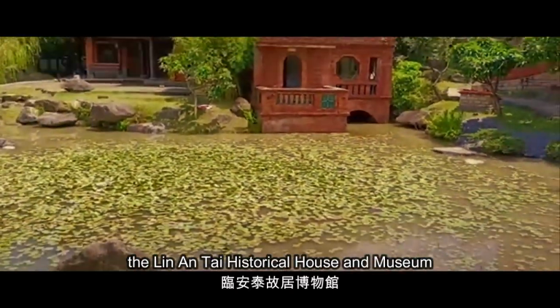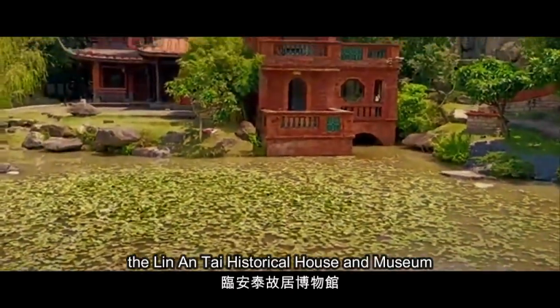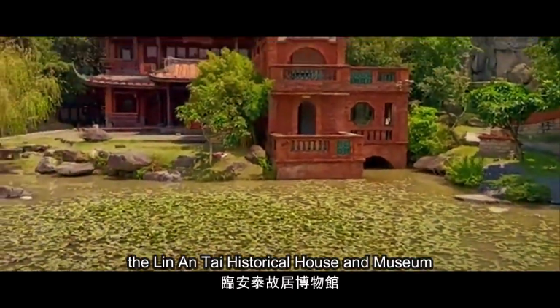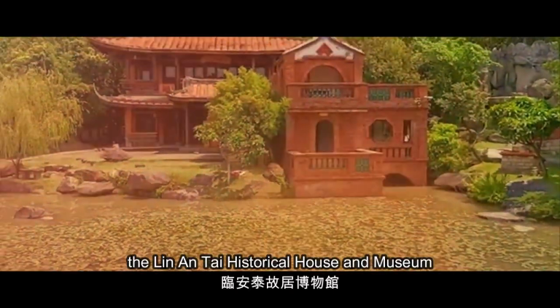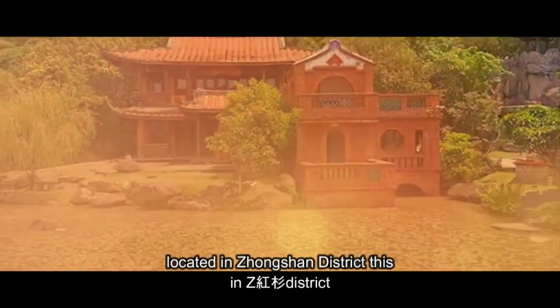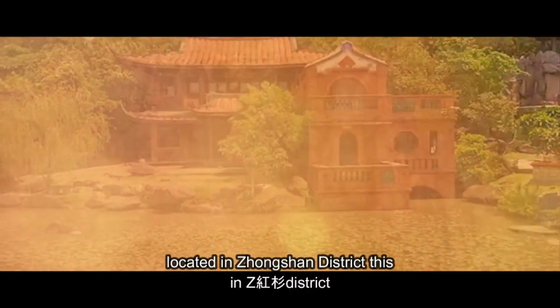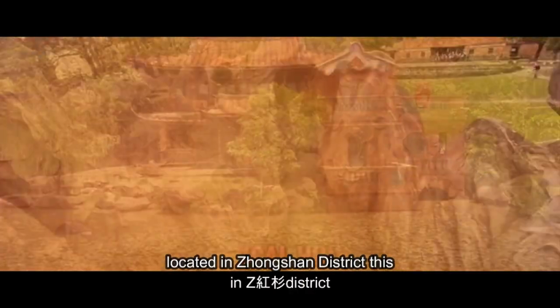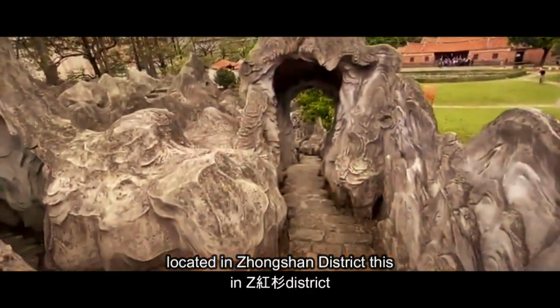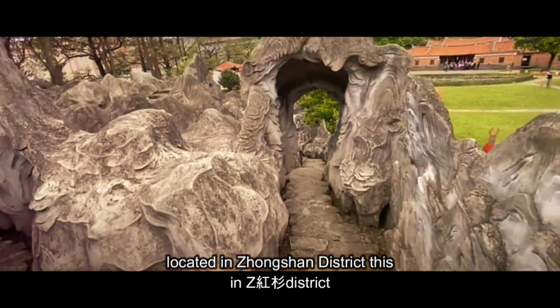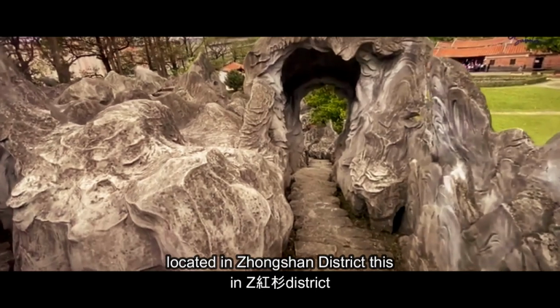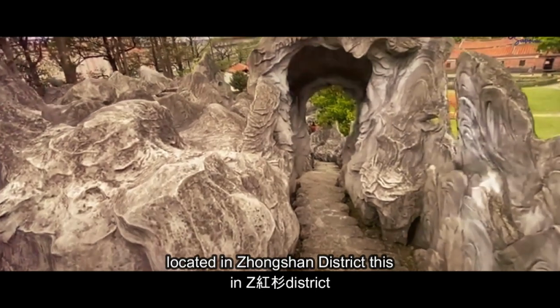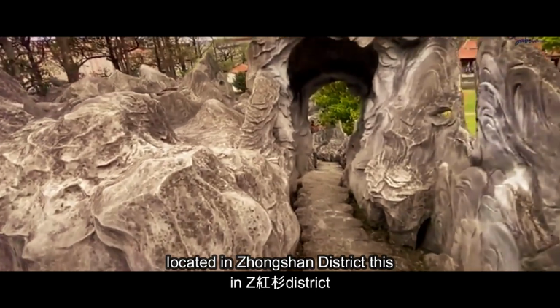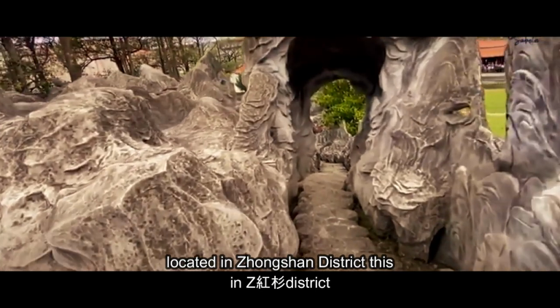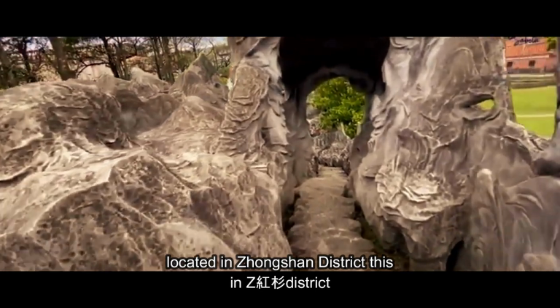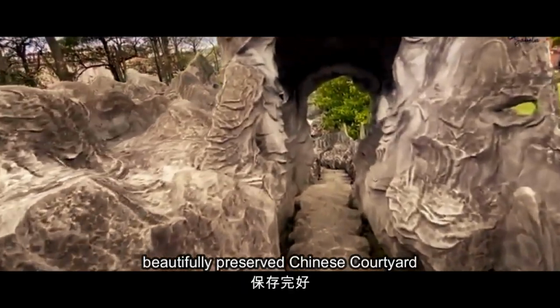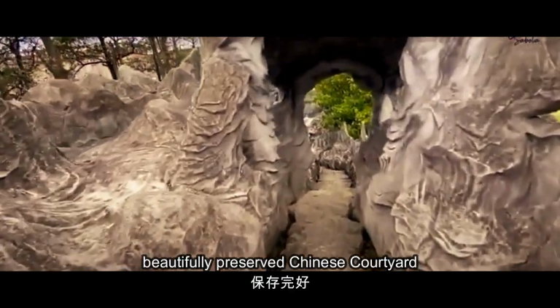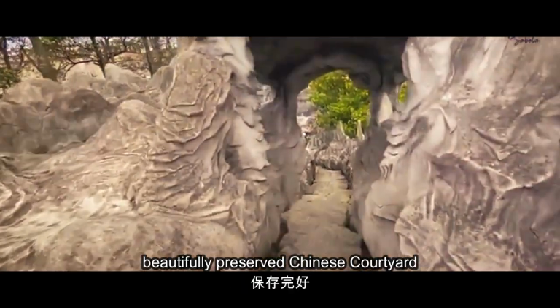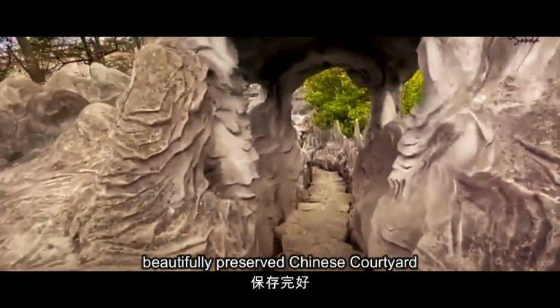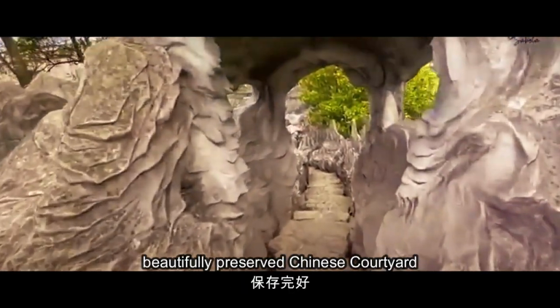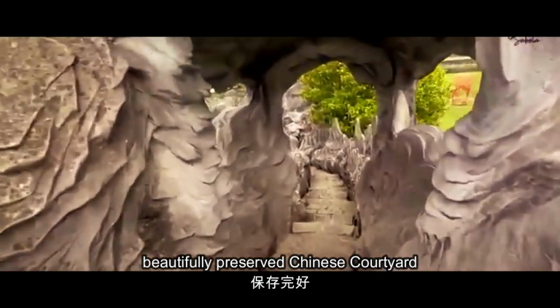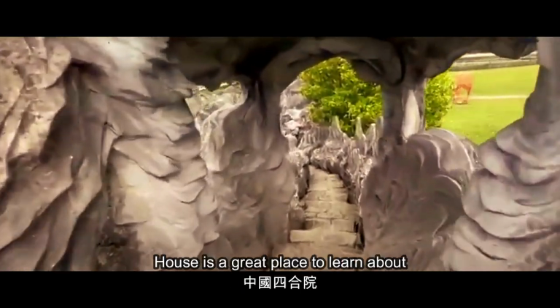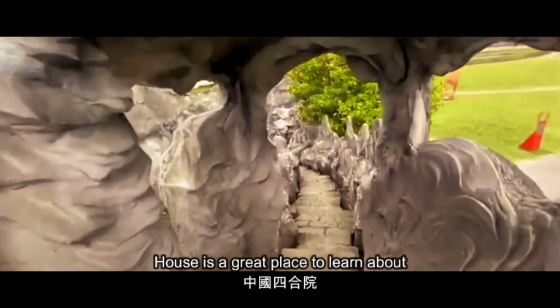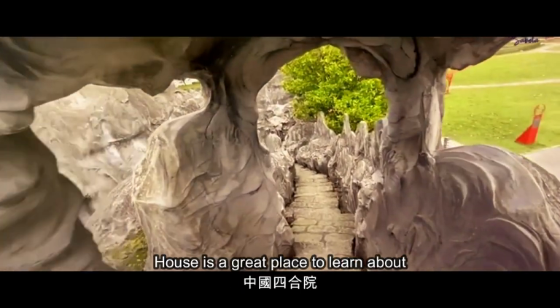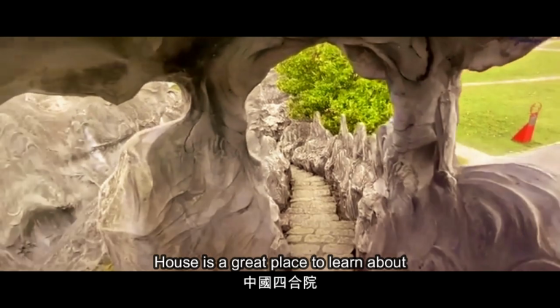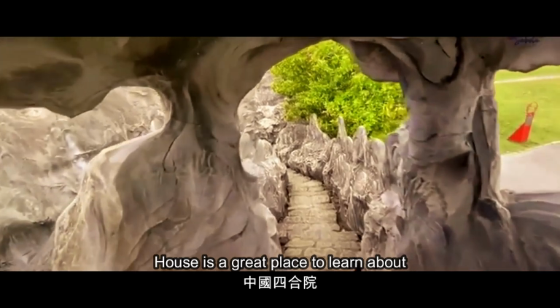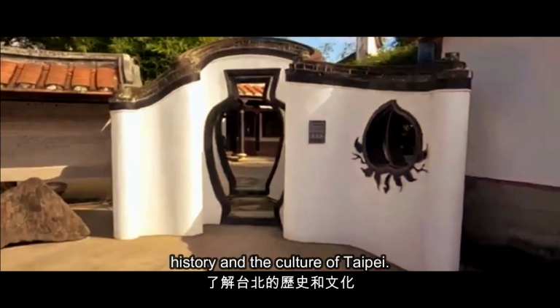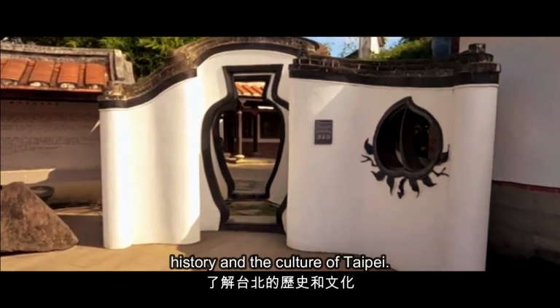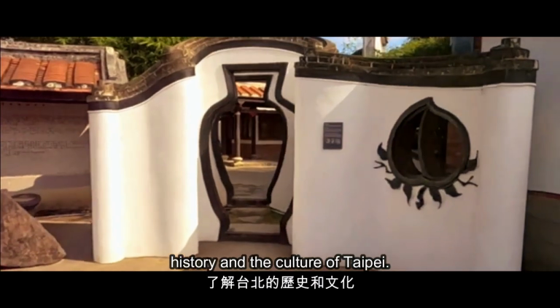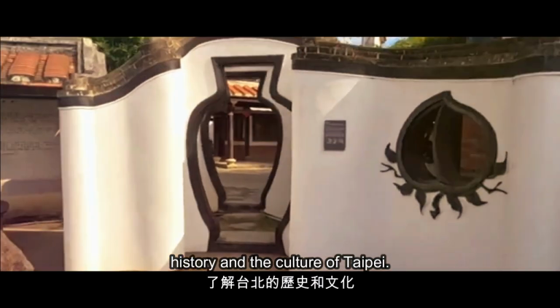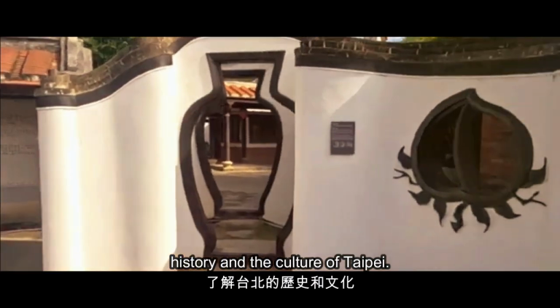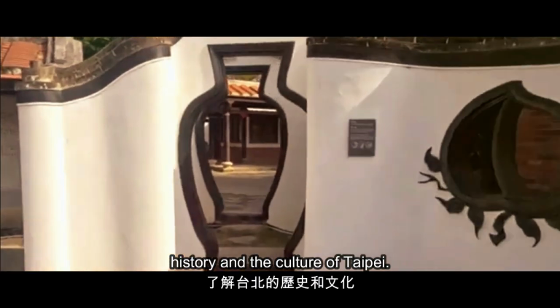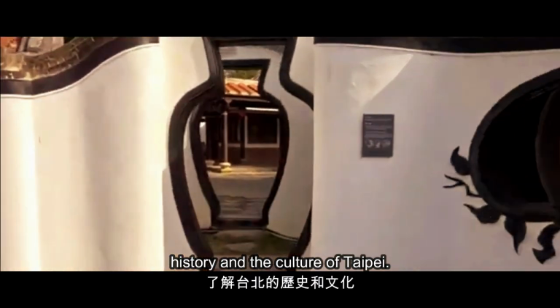For a more traditional experience, check out the Lin An Tai Historical House and Museum, located in the Zhongshan district. This beautifully preserved Chinese courtyard house is a great place to learn about the history and culture of Taipei.